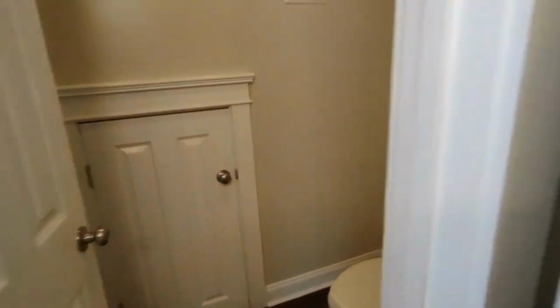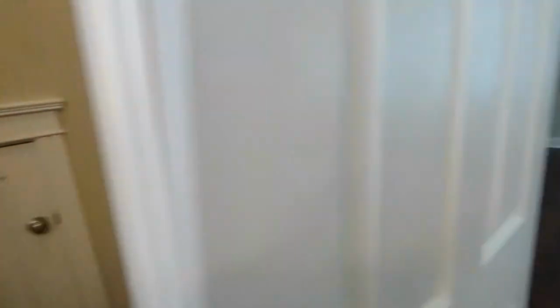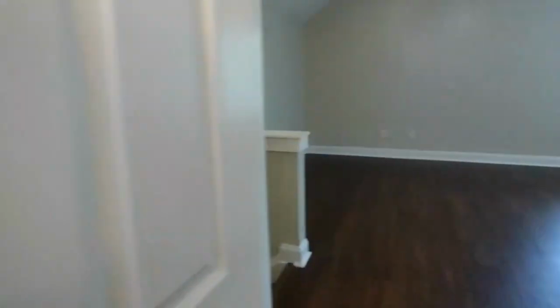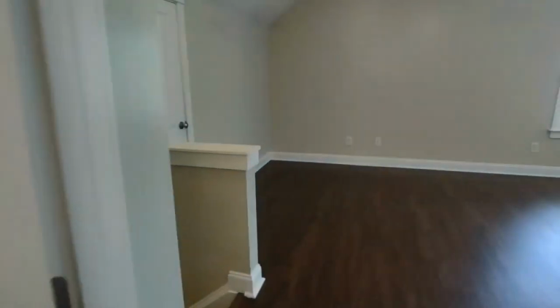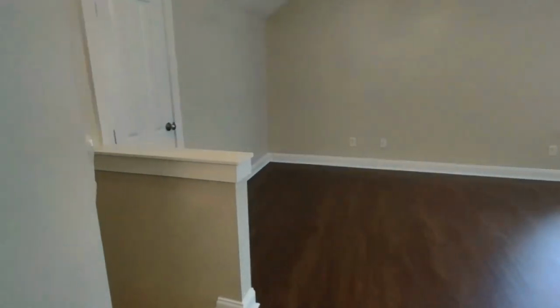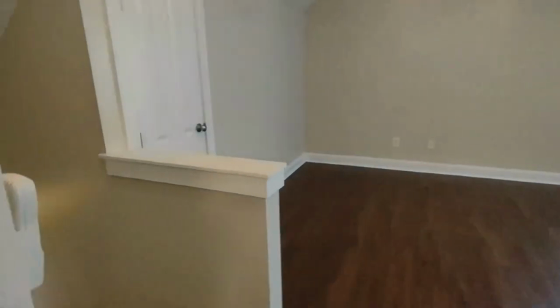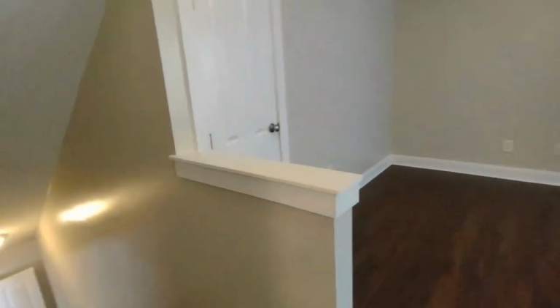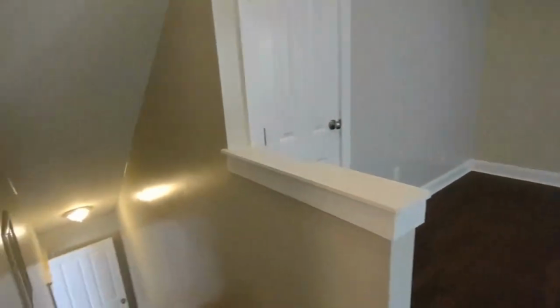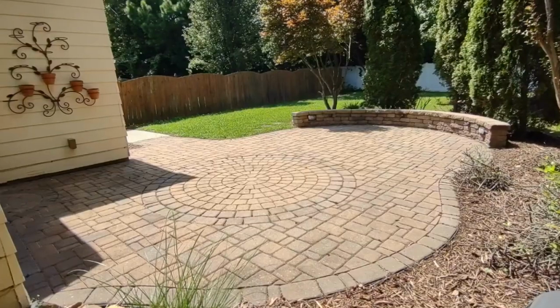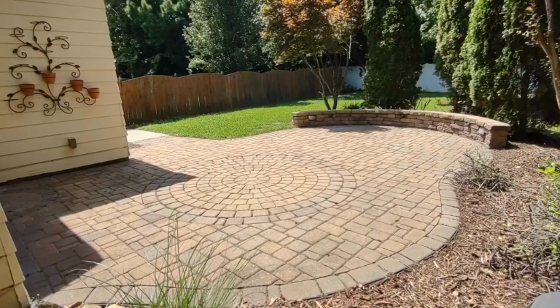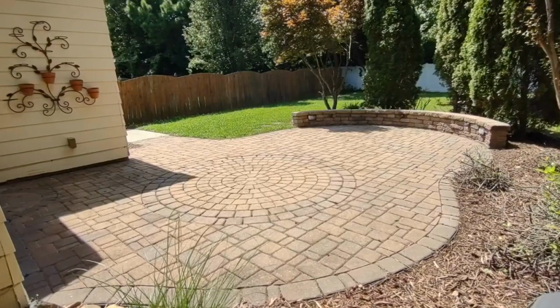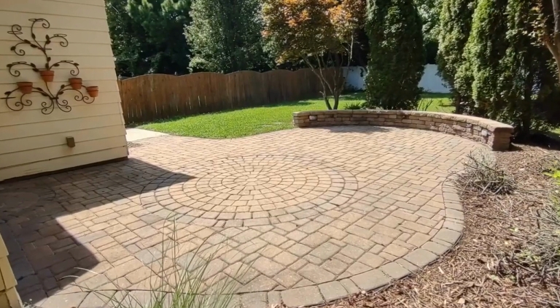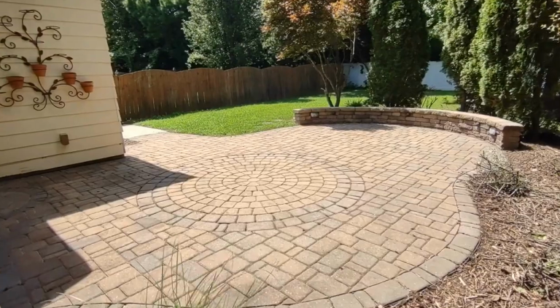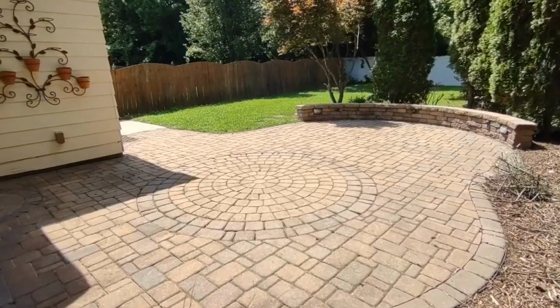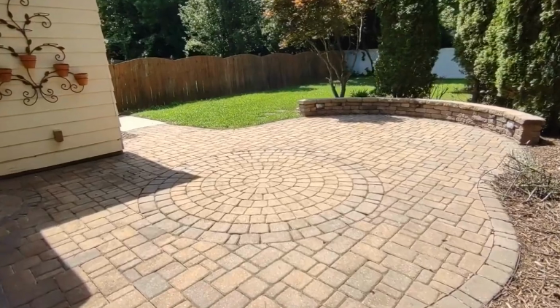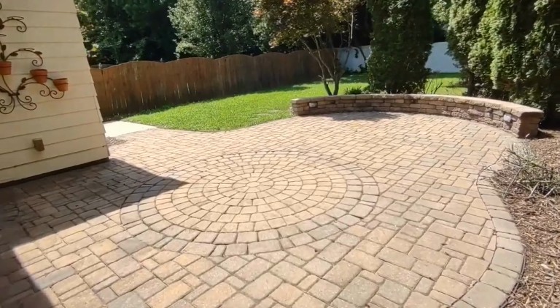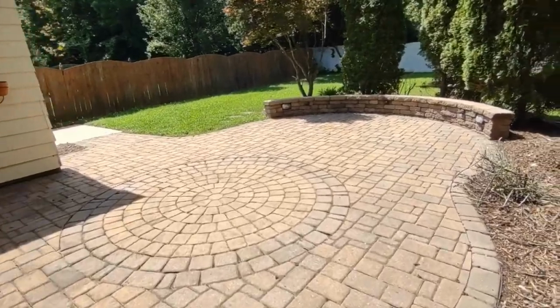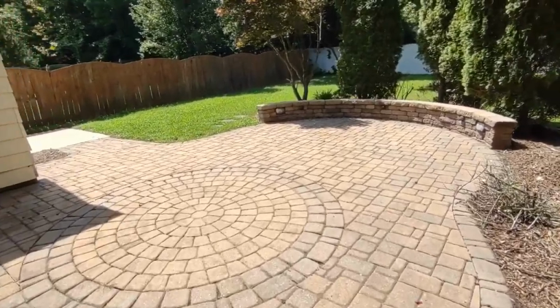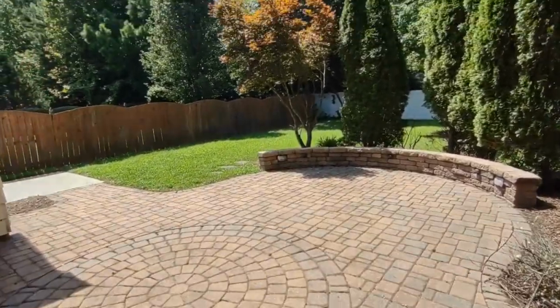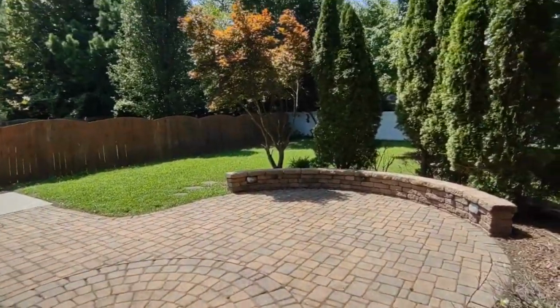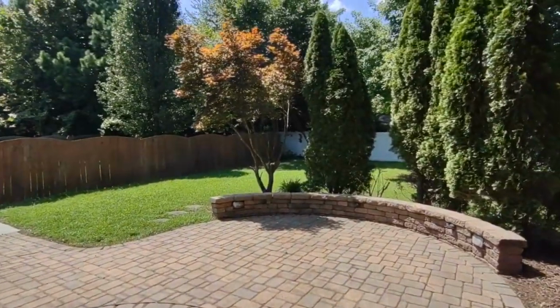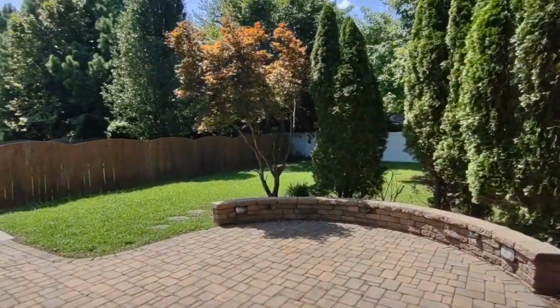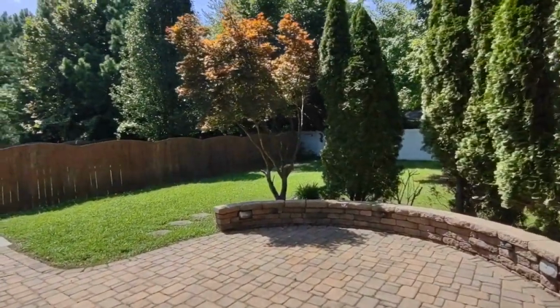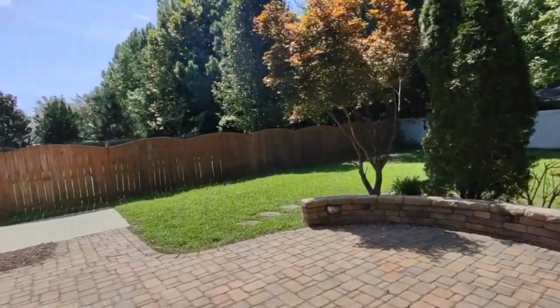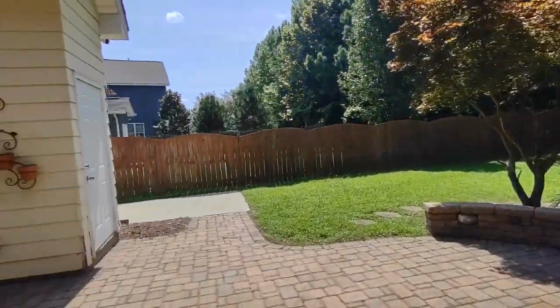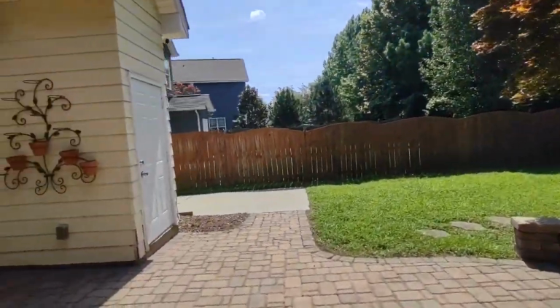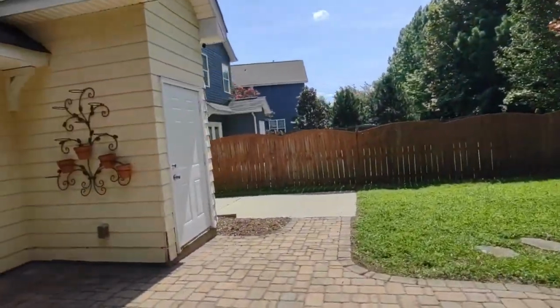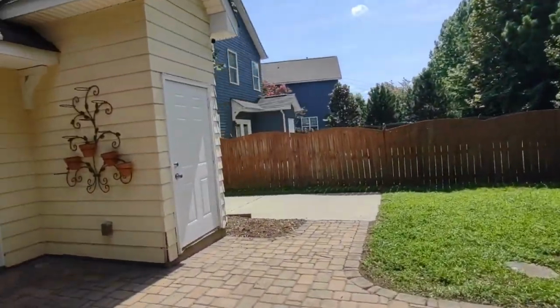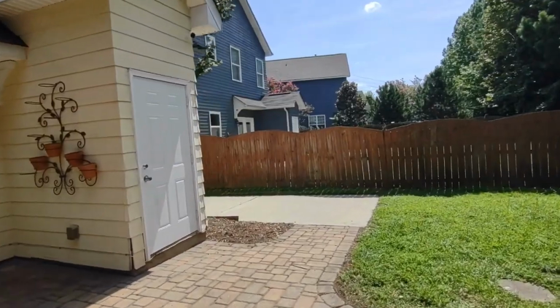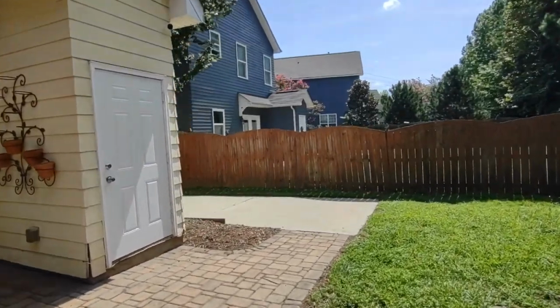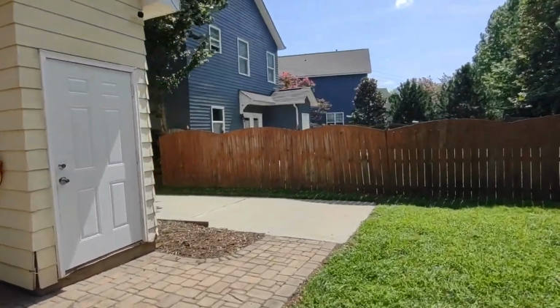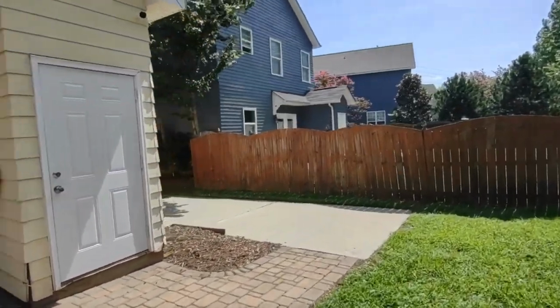Now let's go see the back of the home. The back of the home features a beautiful patio area, beautiful landscaping, and long driveway.